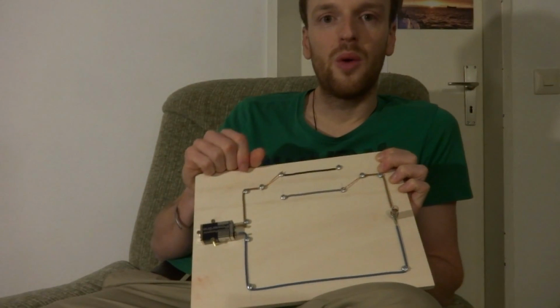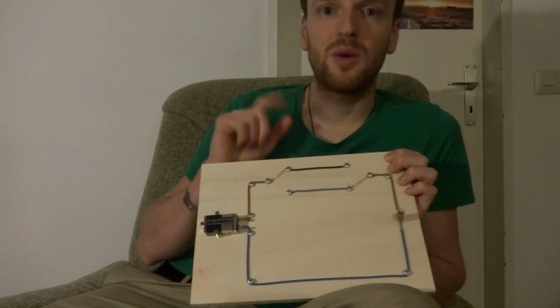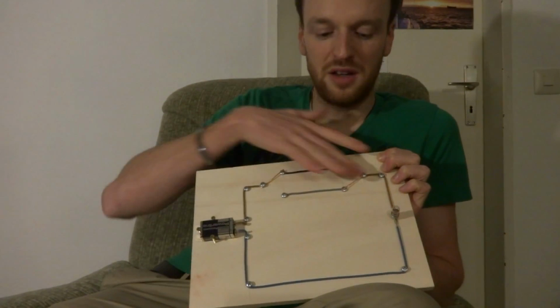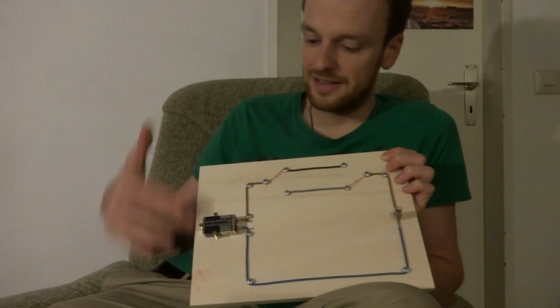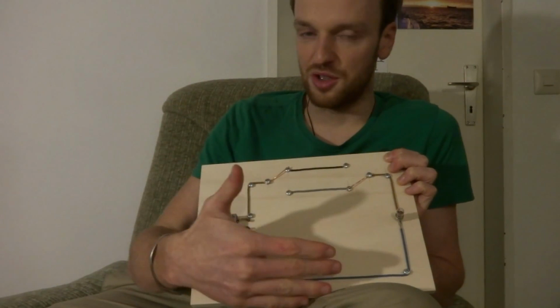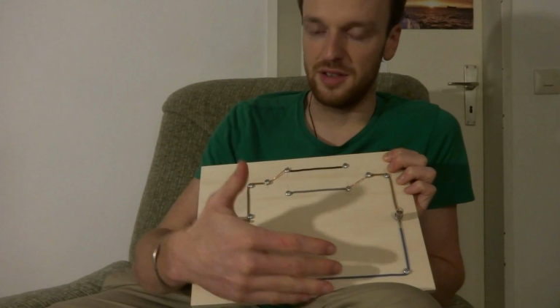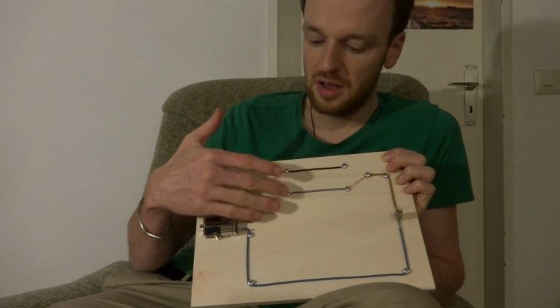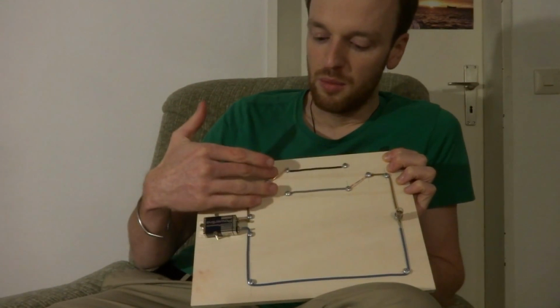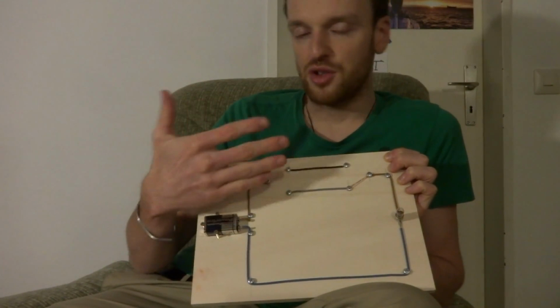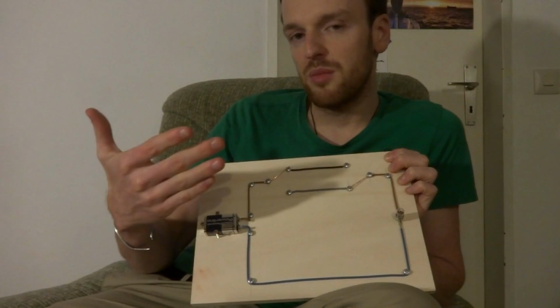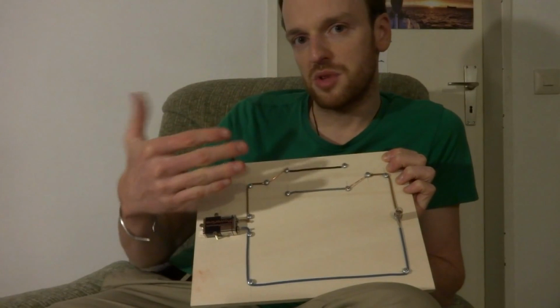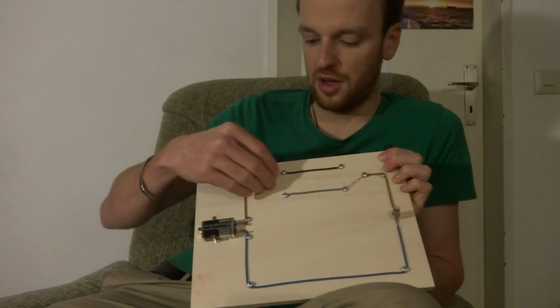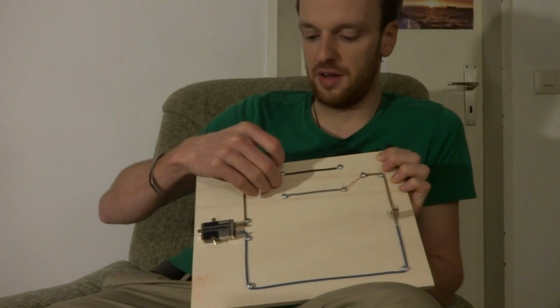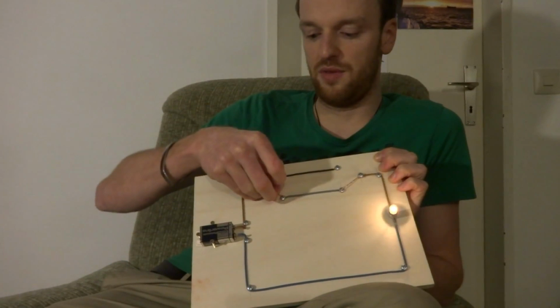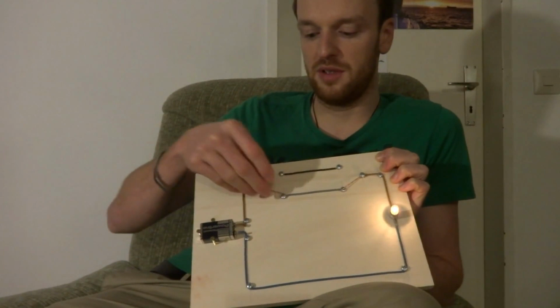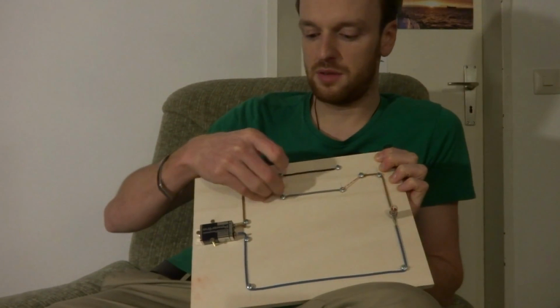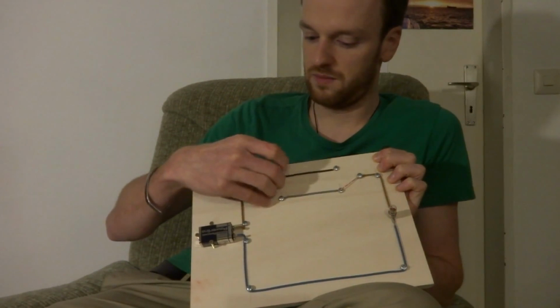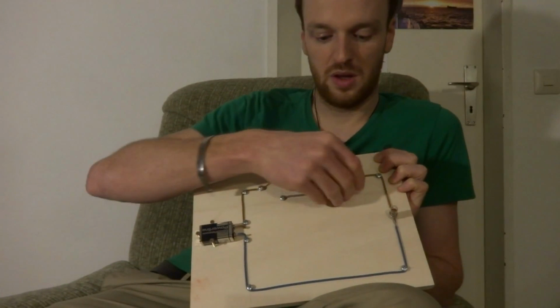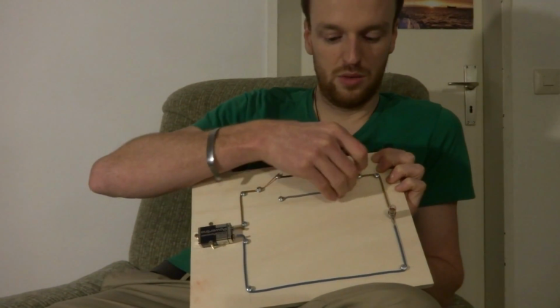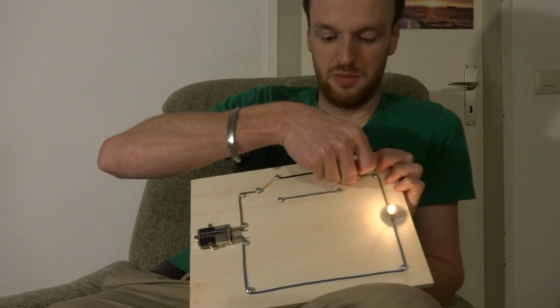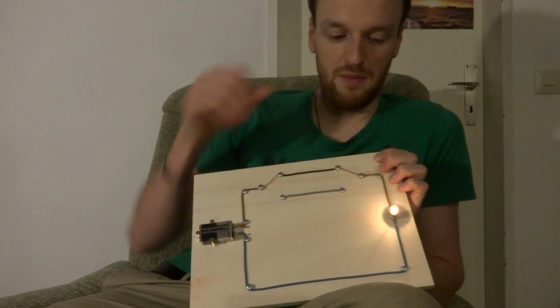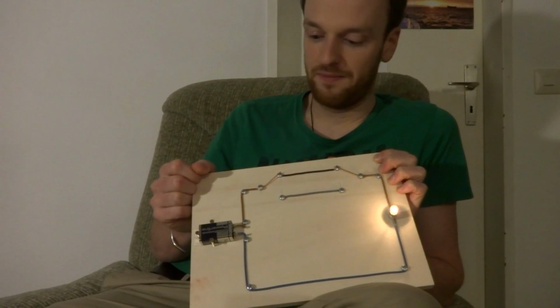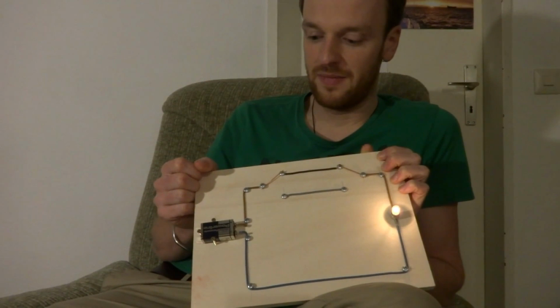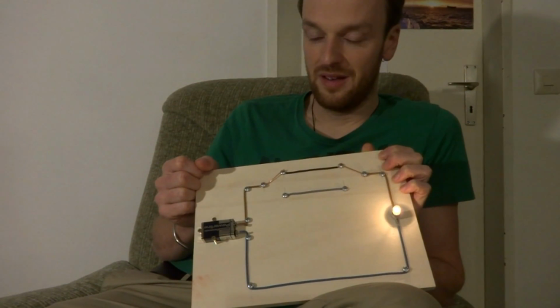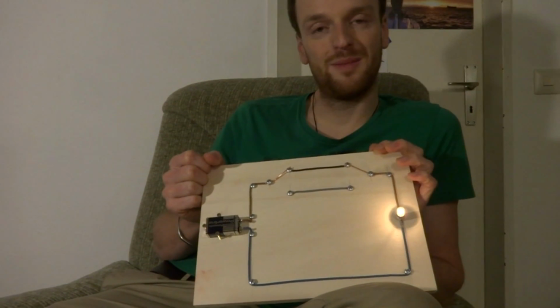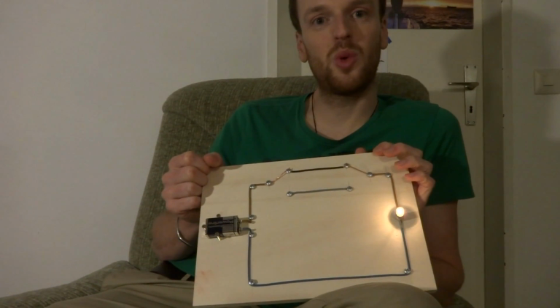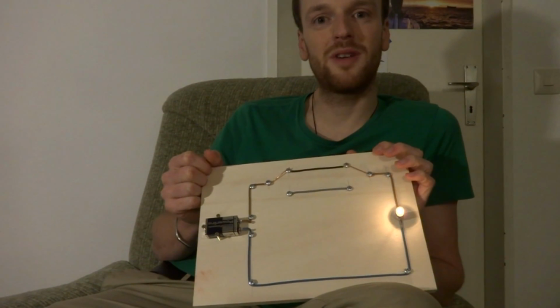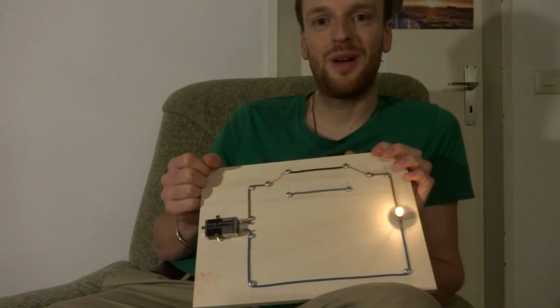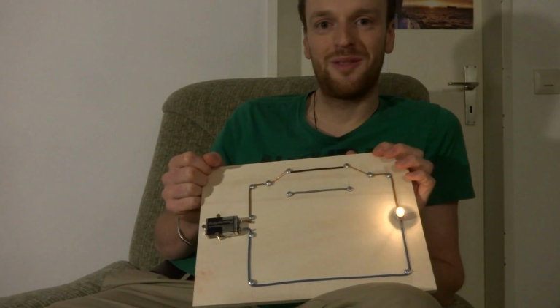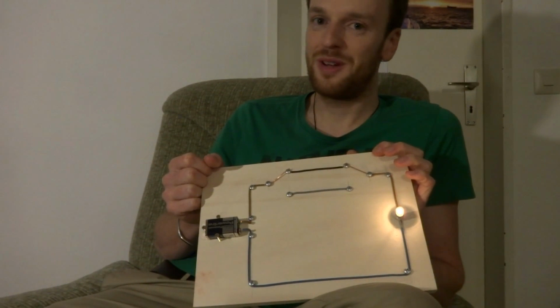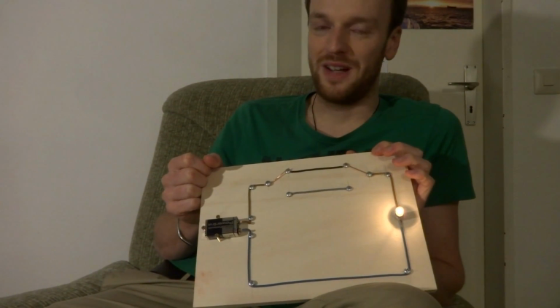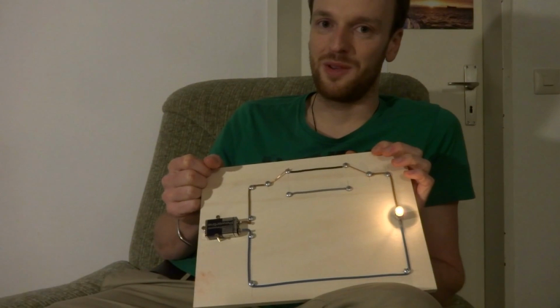Und genauso kann ich, falls ausgeschaltet ist, entscheiden, mit welchem Schalter ich einschalte — also entweder mit diesem hier oder mit dem. So einfach funktioniert eure Wechselschaltung.